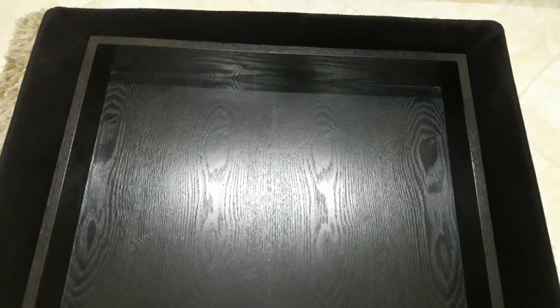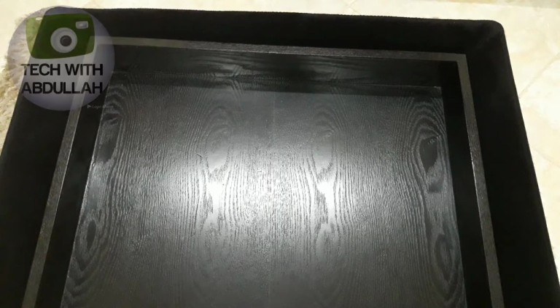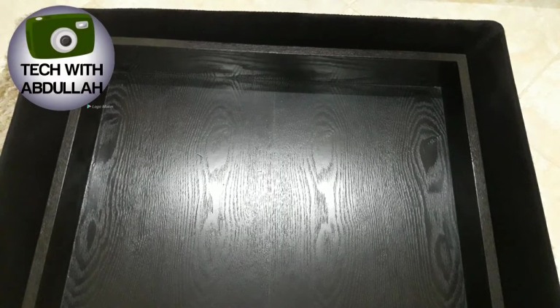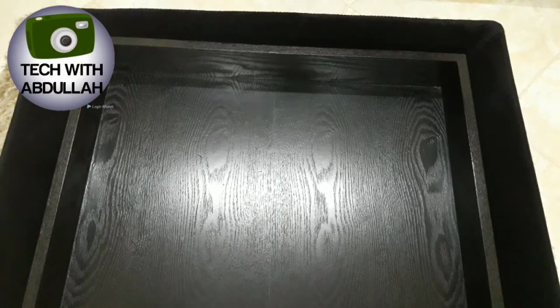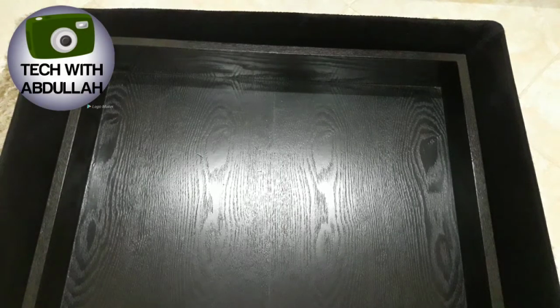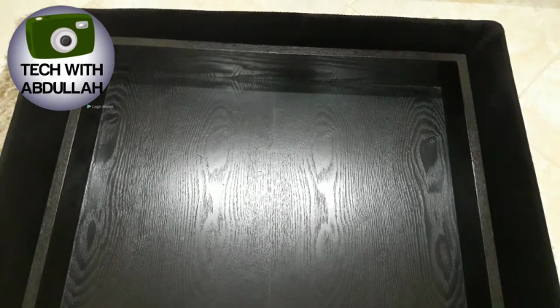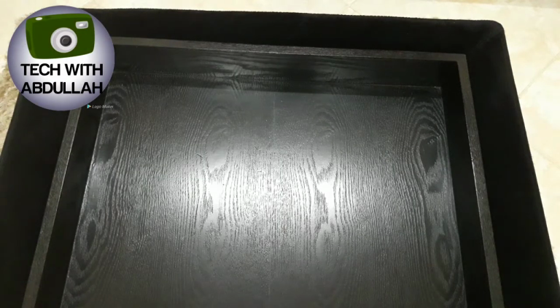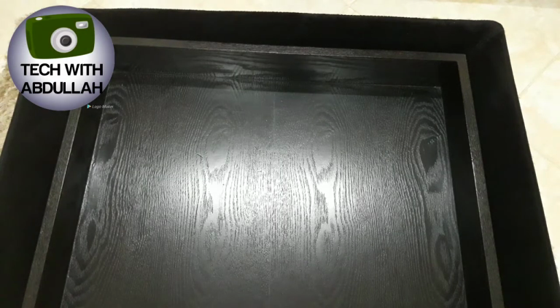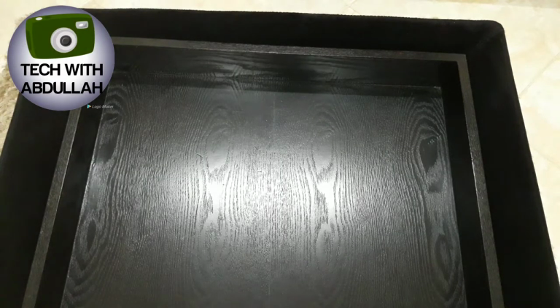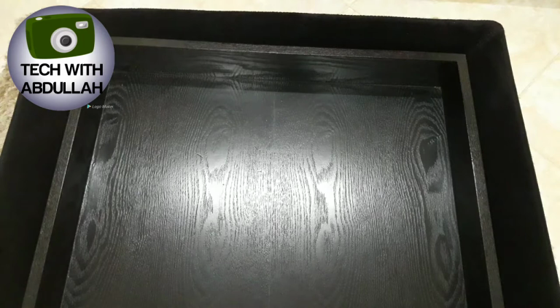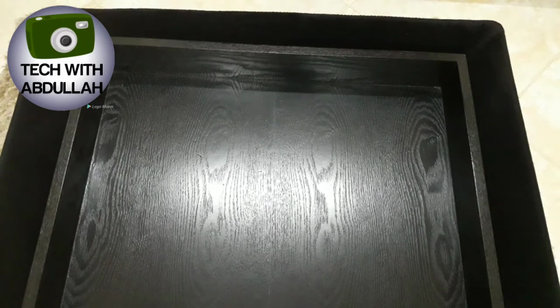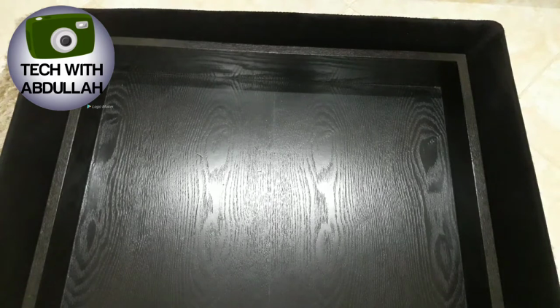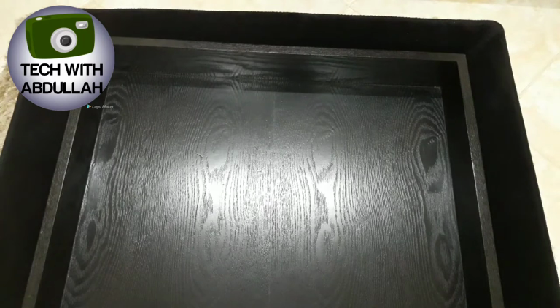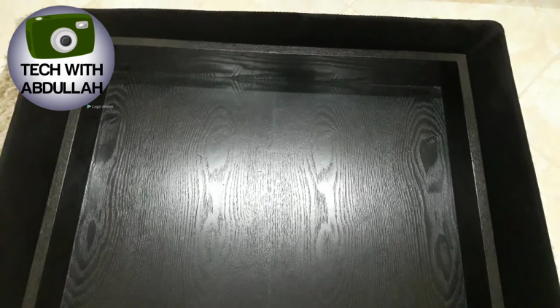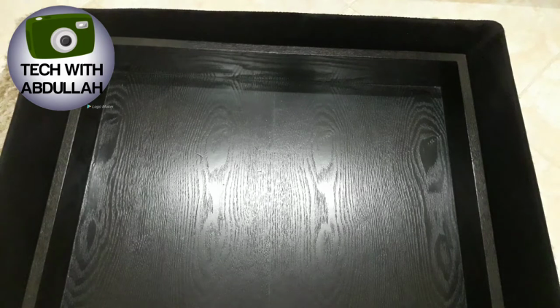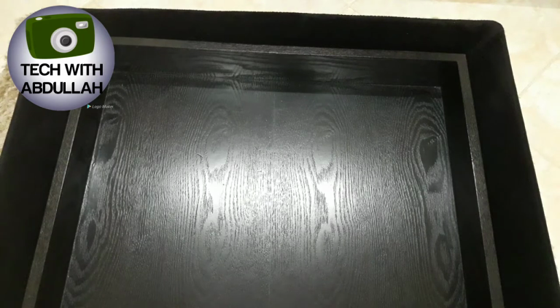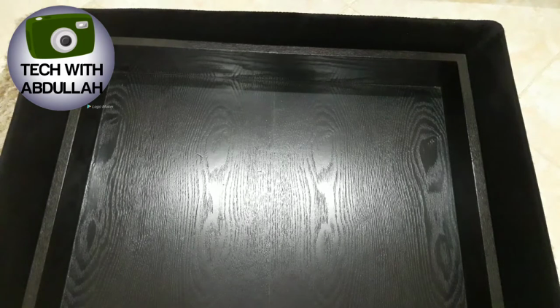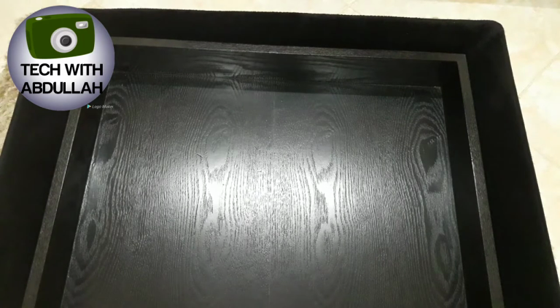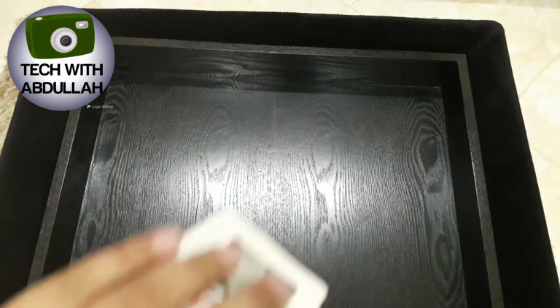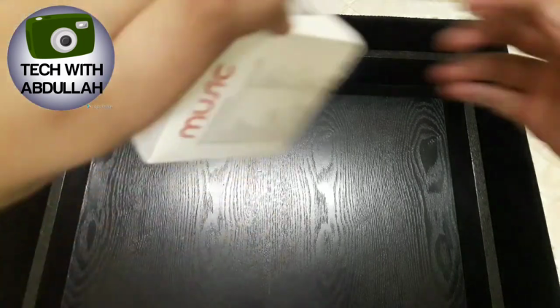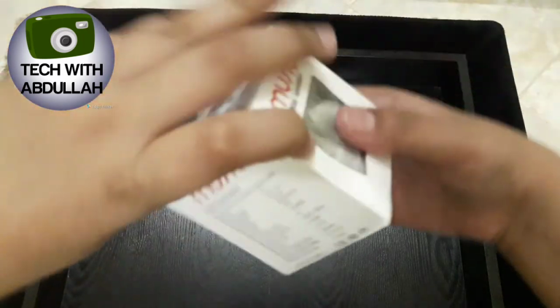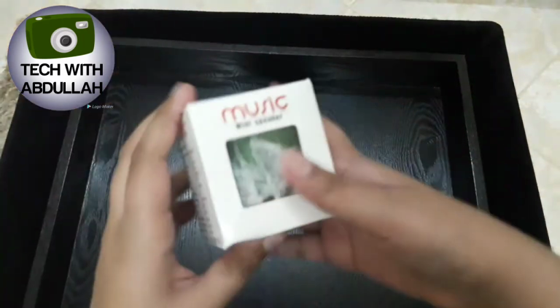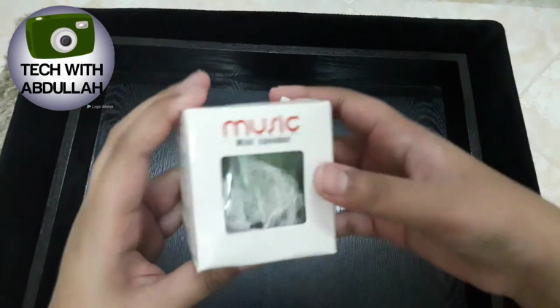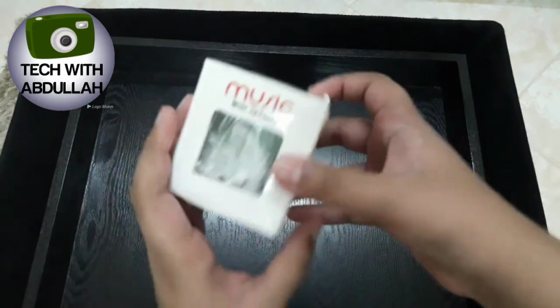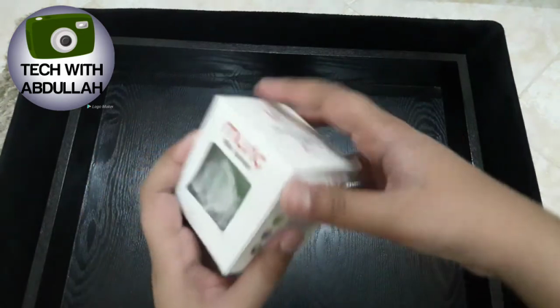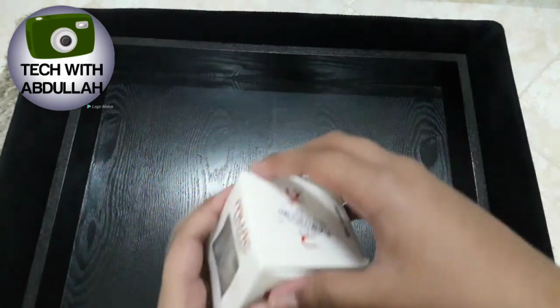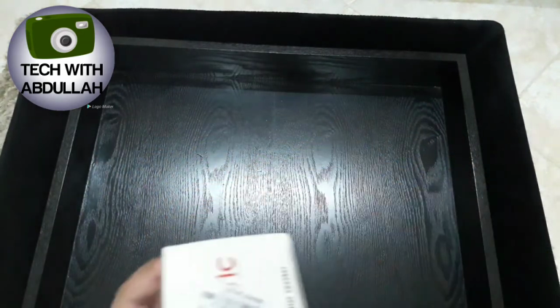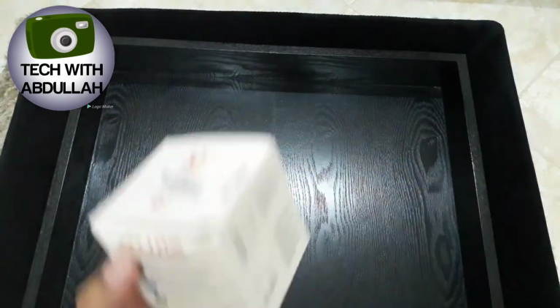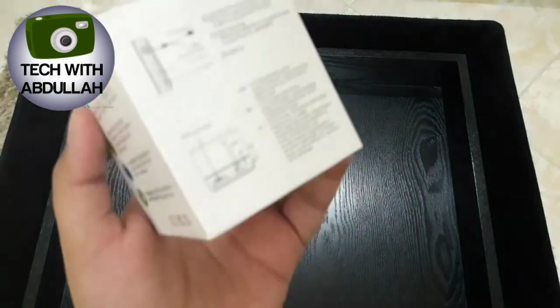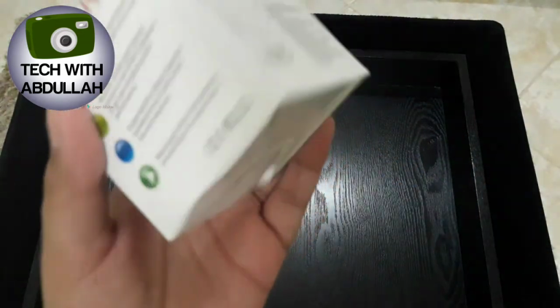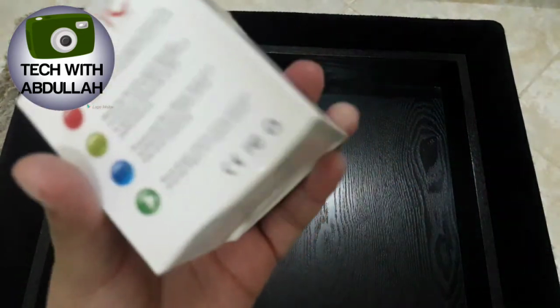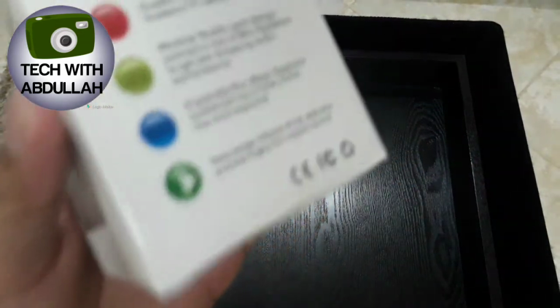Yo, what's up guys, welcome back to another day. I'm your host Abdullah Tahir and you are watching the Tech with Abdullah YouTube channel. In this video I'm going to unbox this Bluetooth speaker — it's cheap and very good.